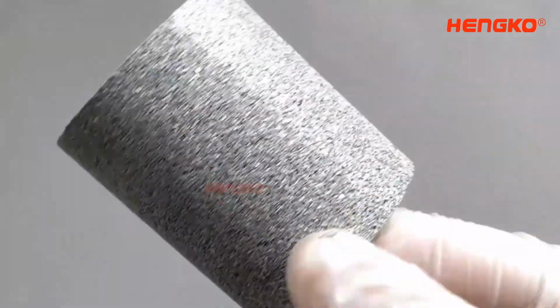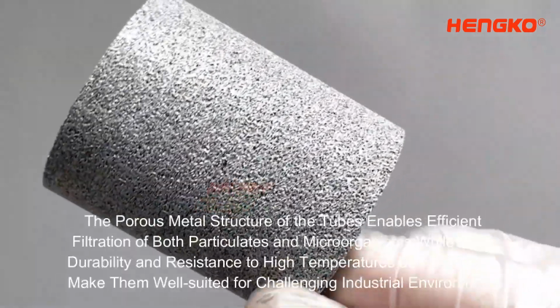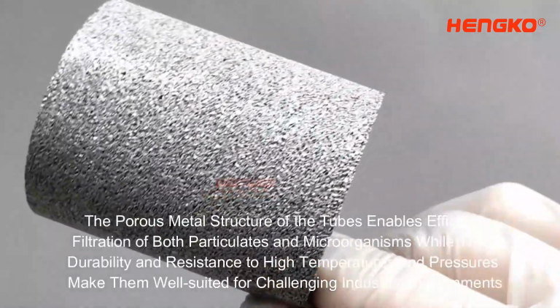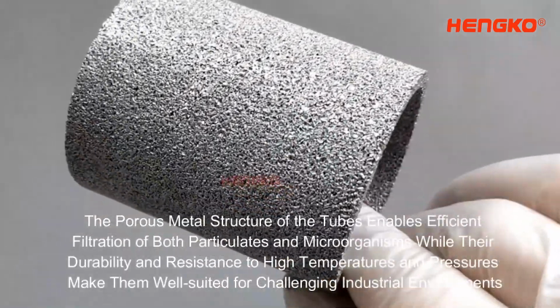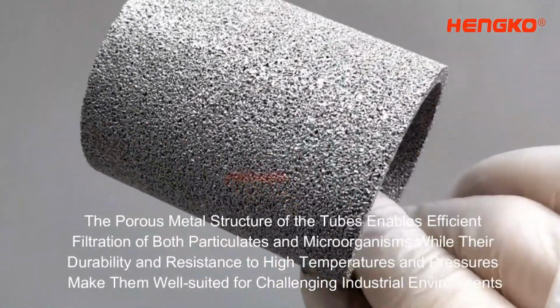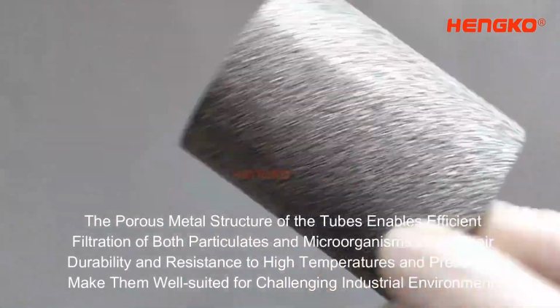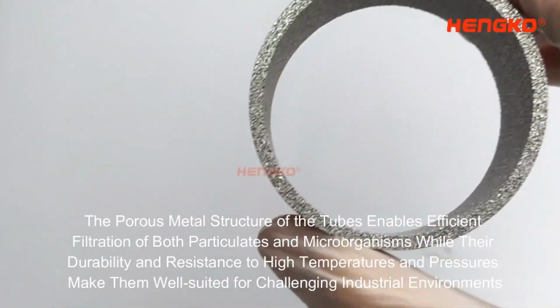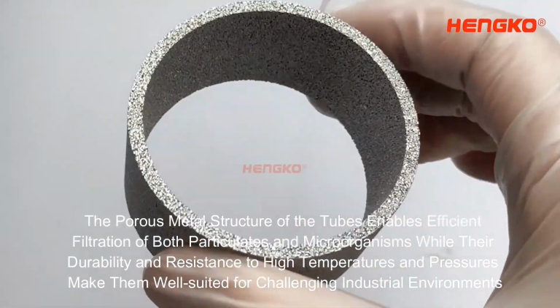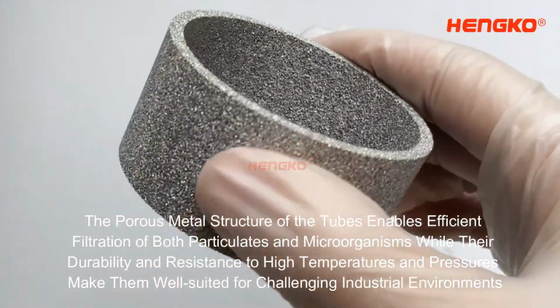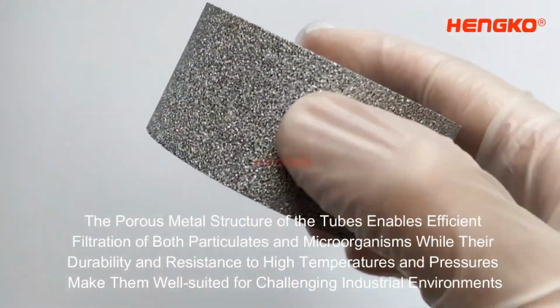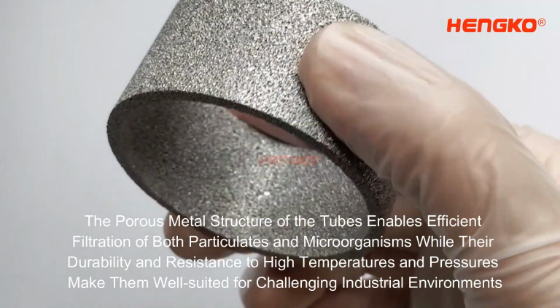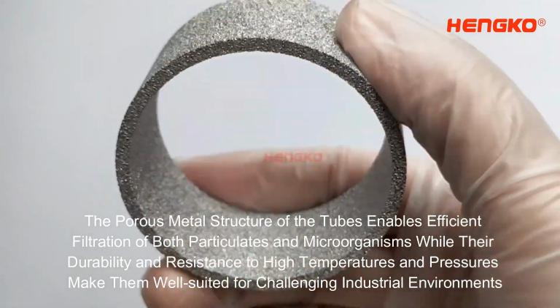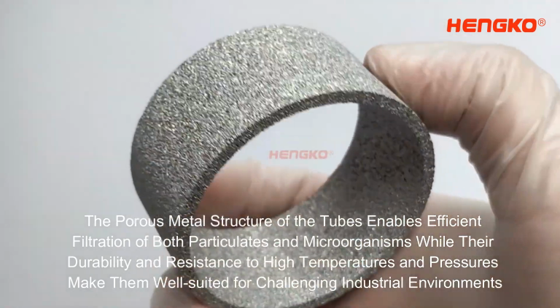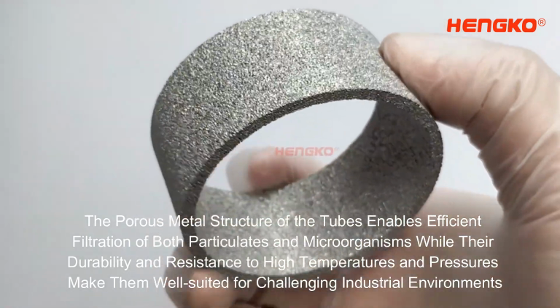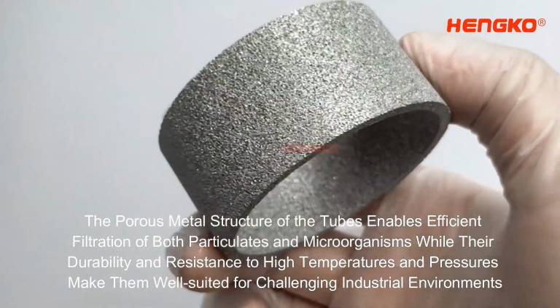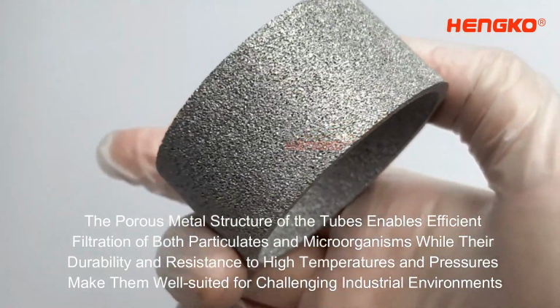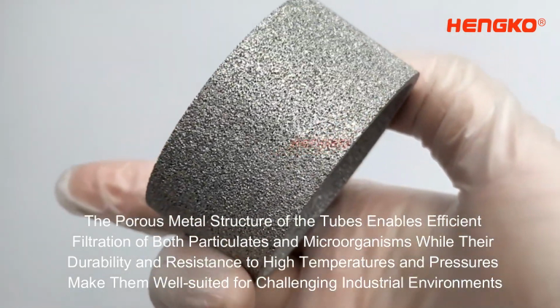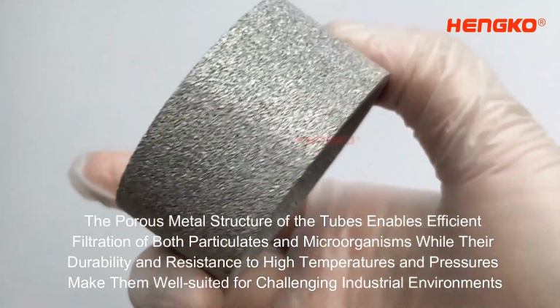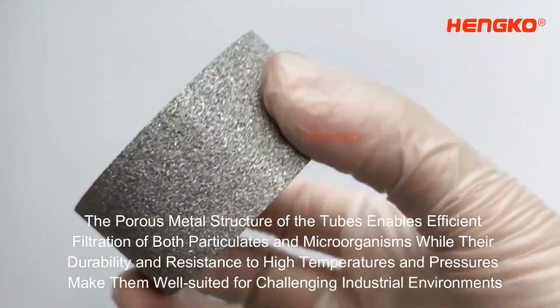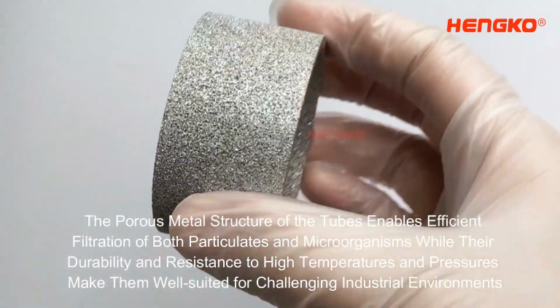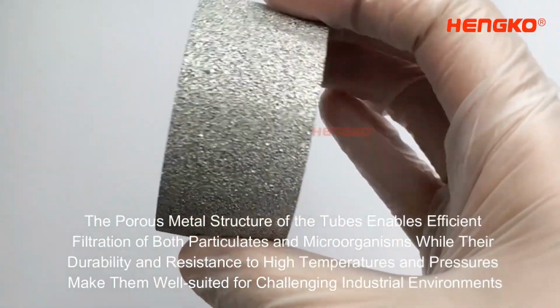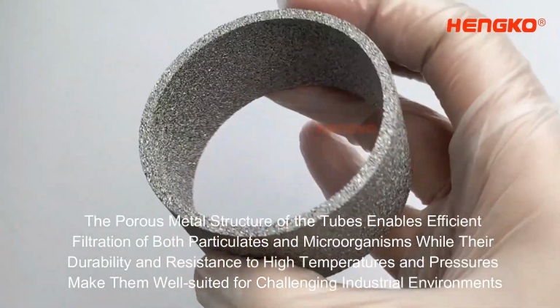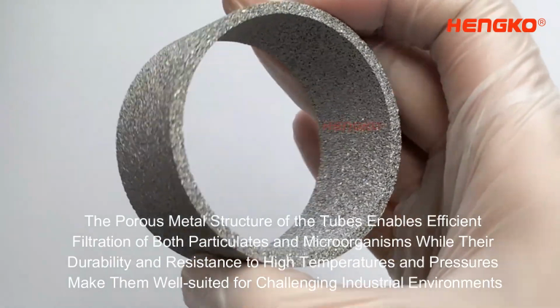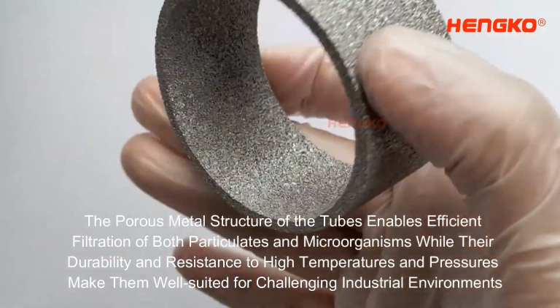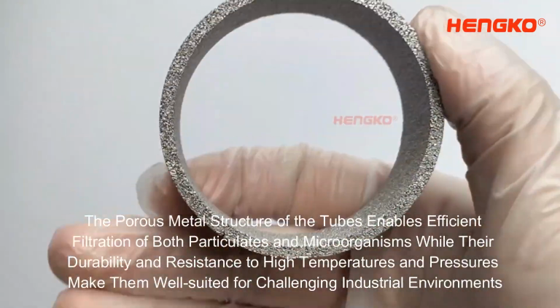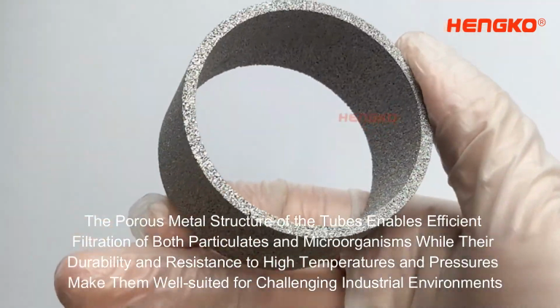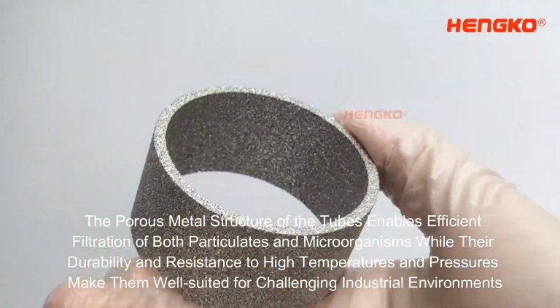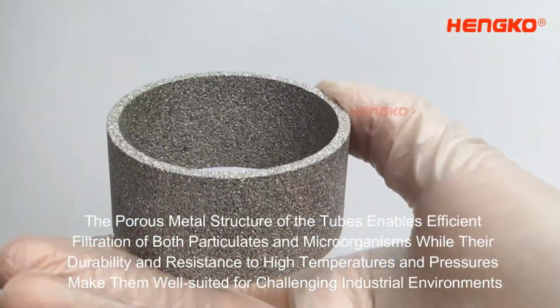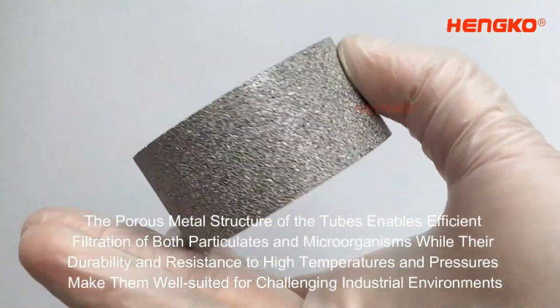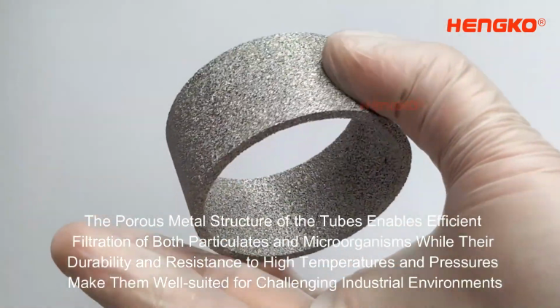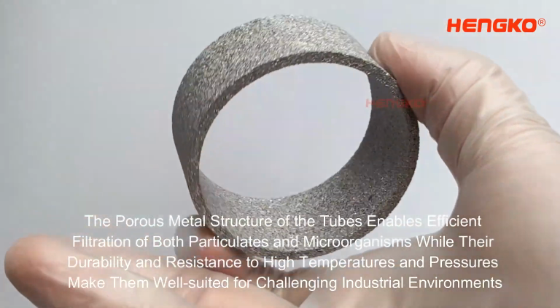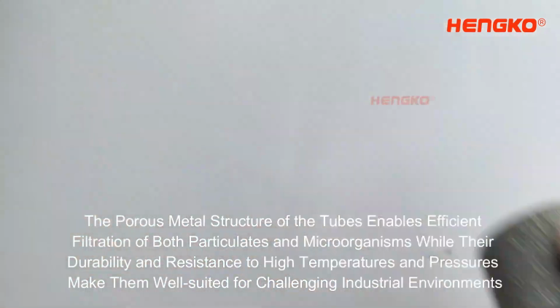The porous metal structure of the tubes enables efficient filtration of both particulates and microorganisms, while their durability and resistance to high temperatures and pressures make them well-suited for challenging industrial environments.